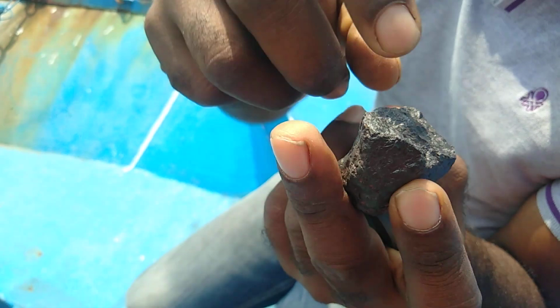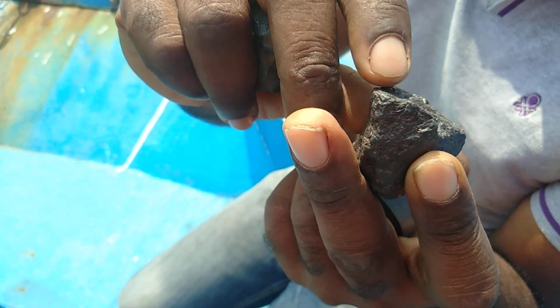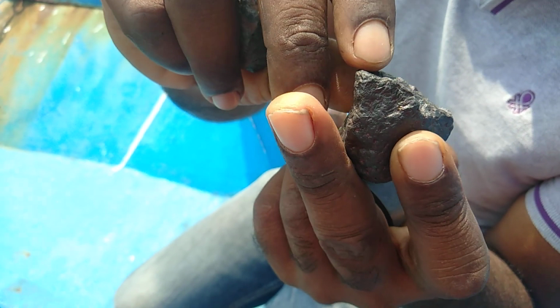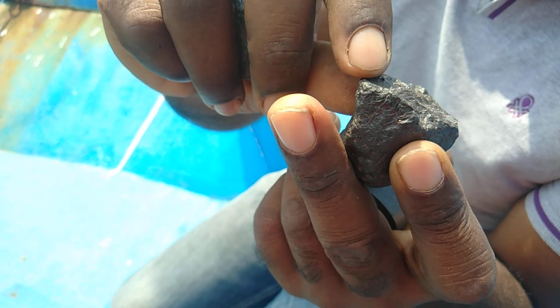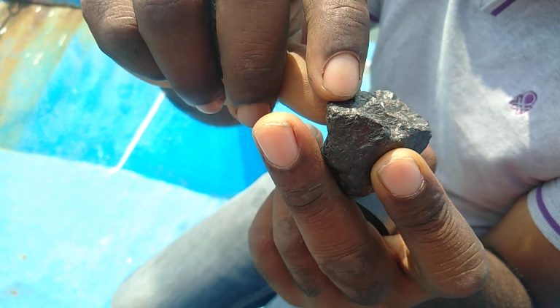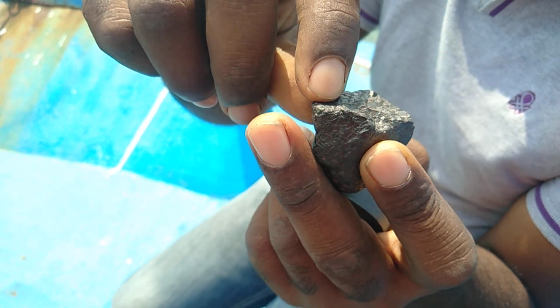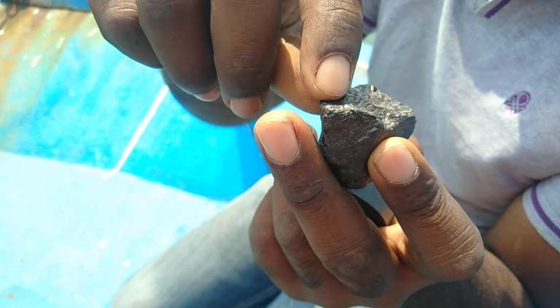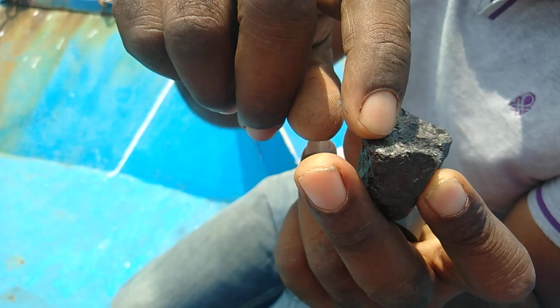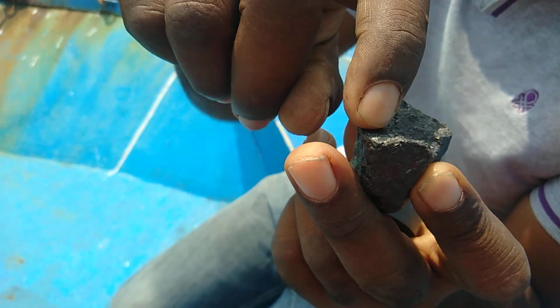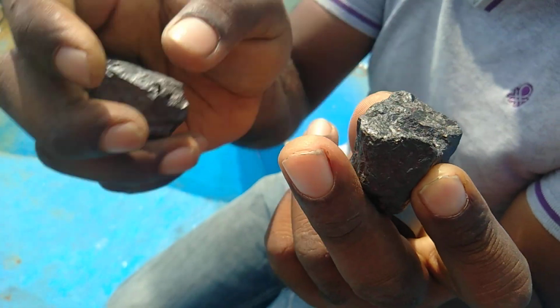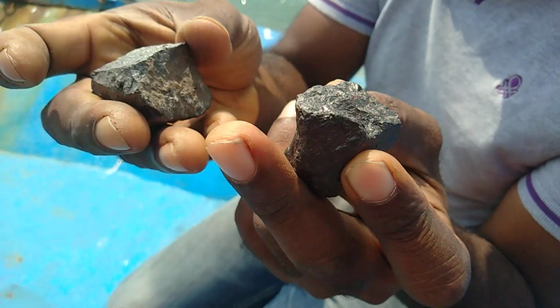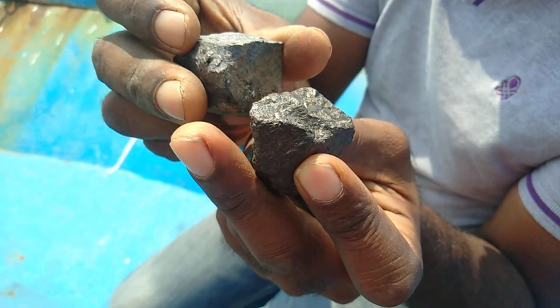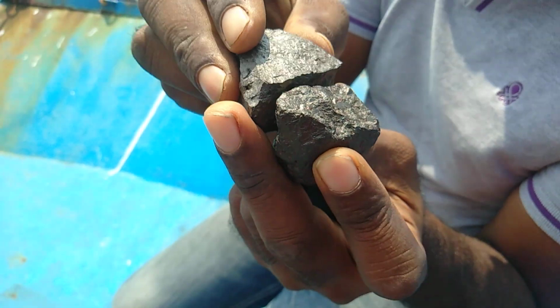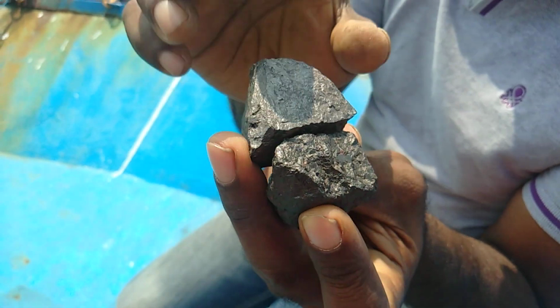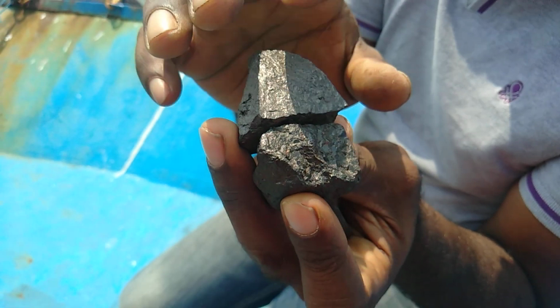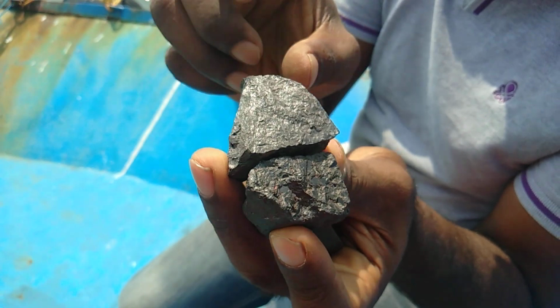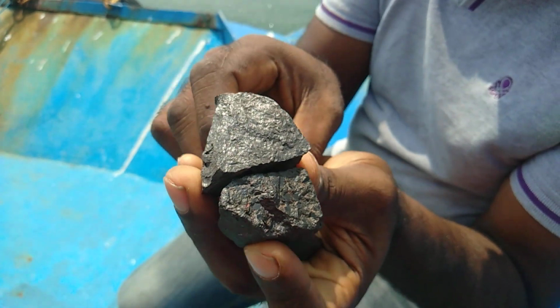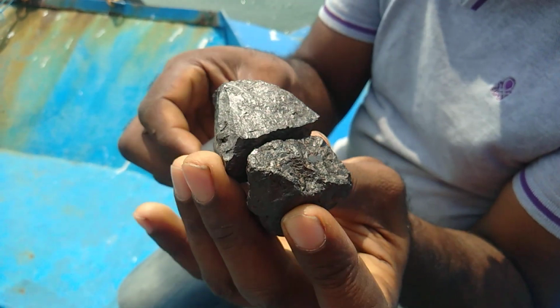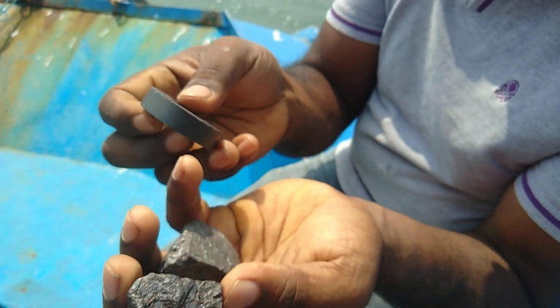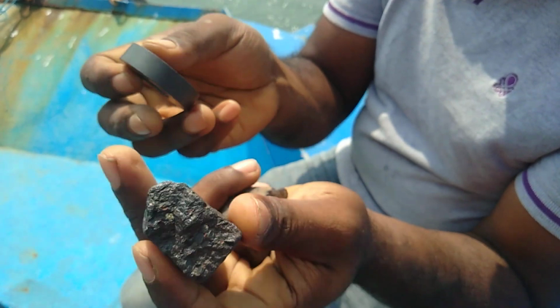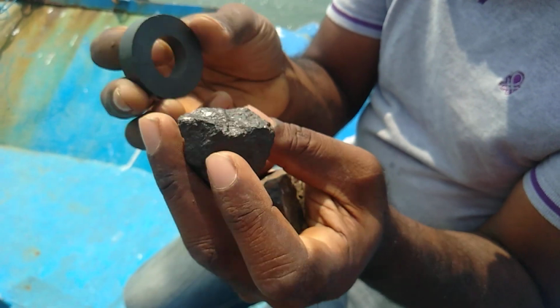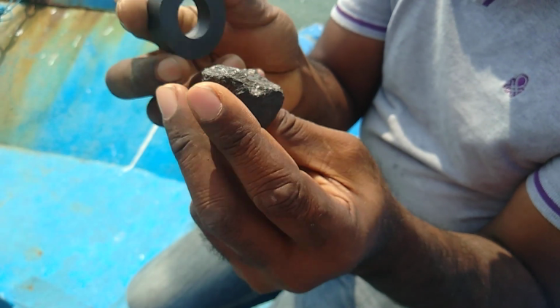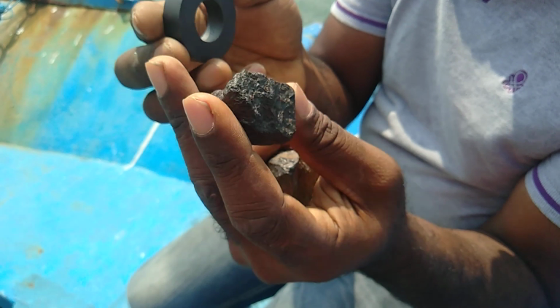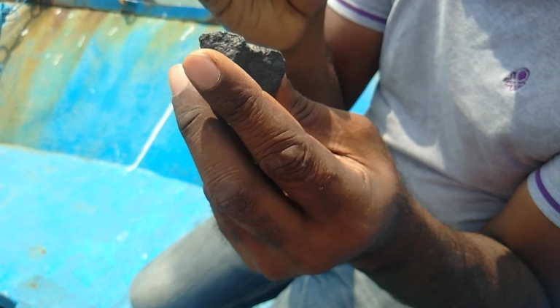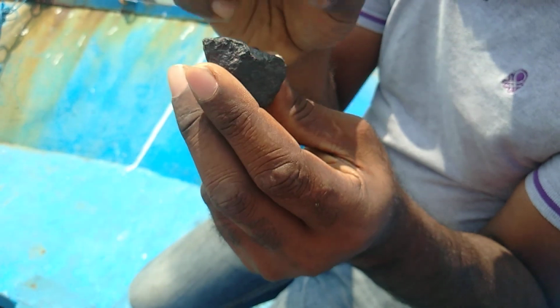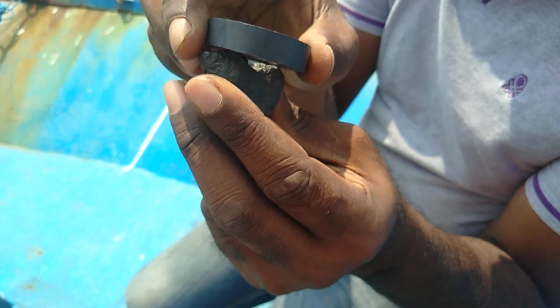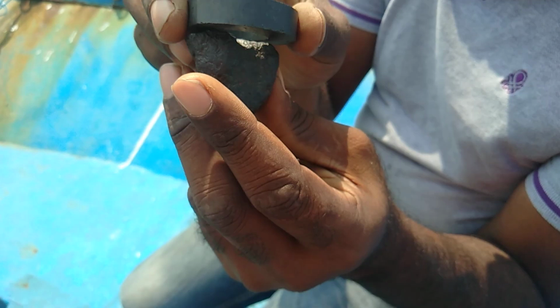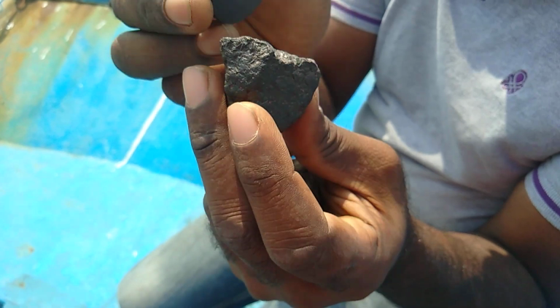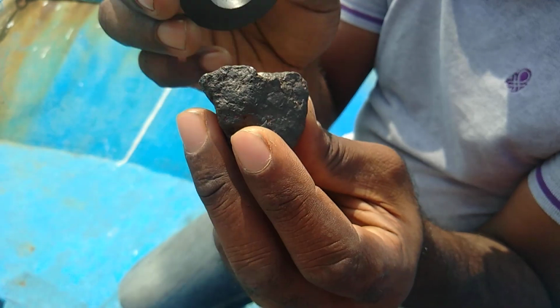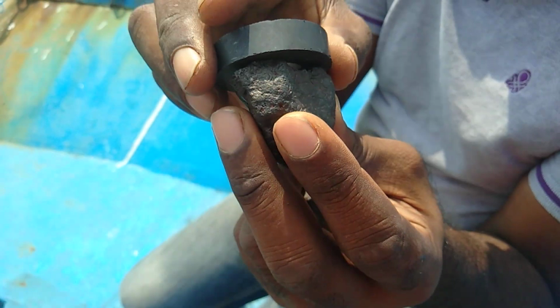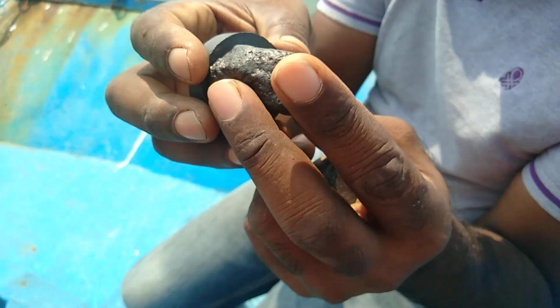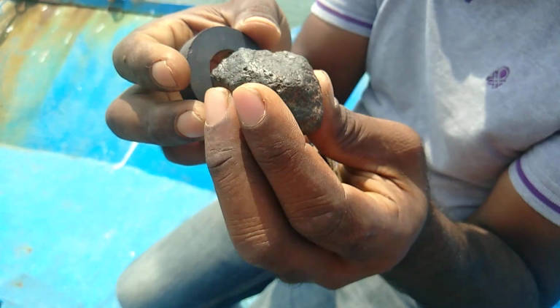Here you can see small gold particles in it. This is differentiated by this, and it will stick to a magnet.